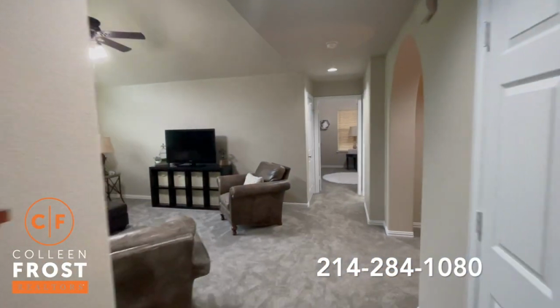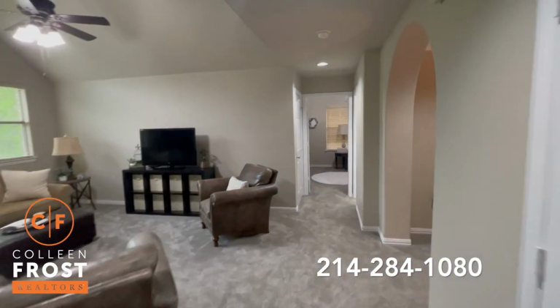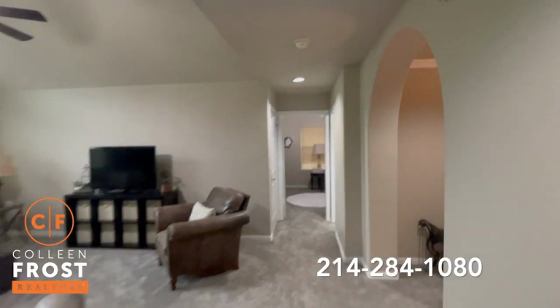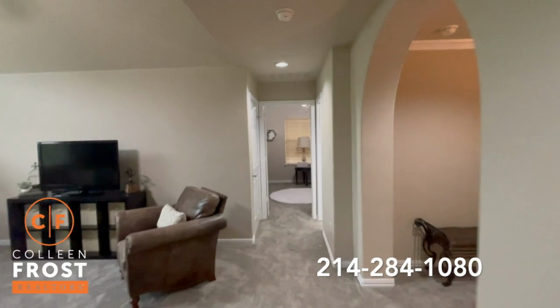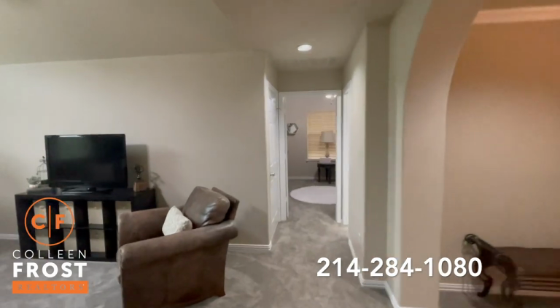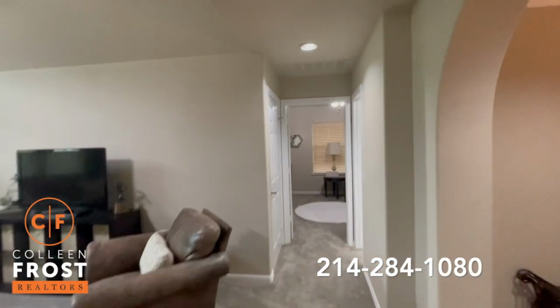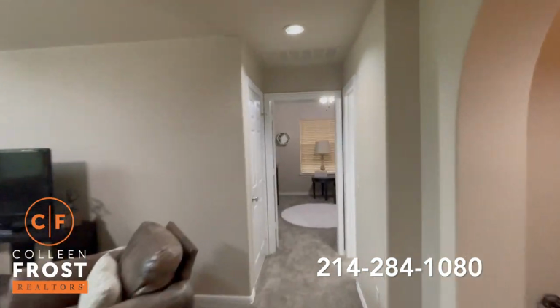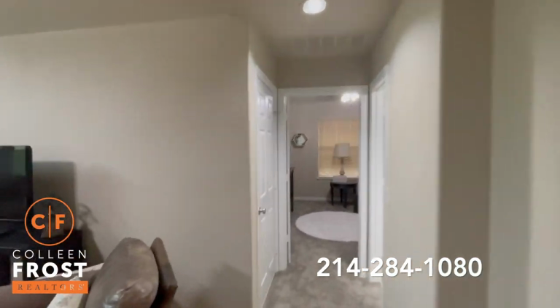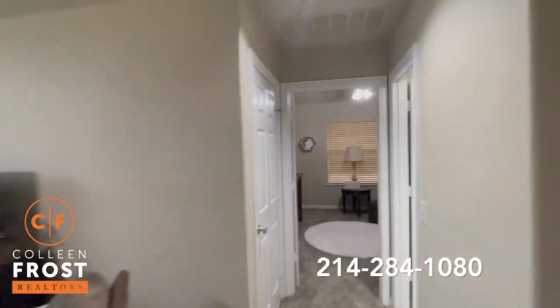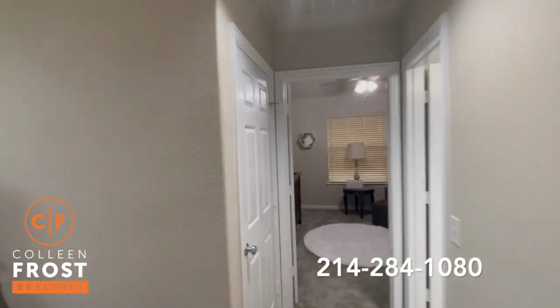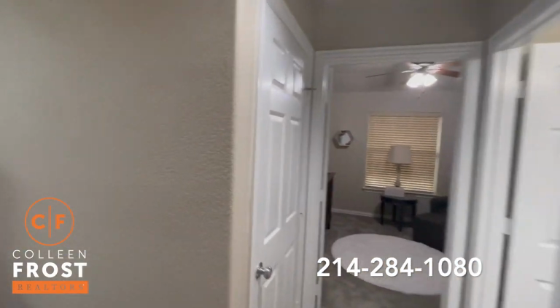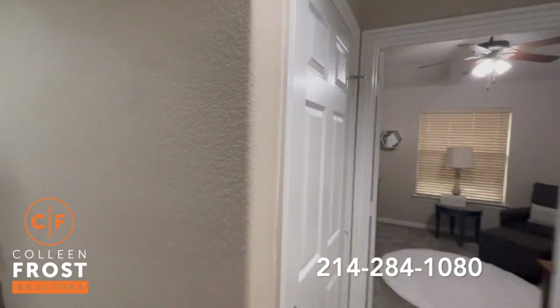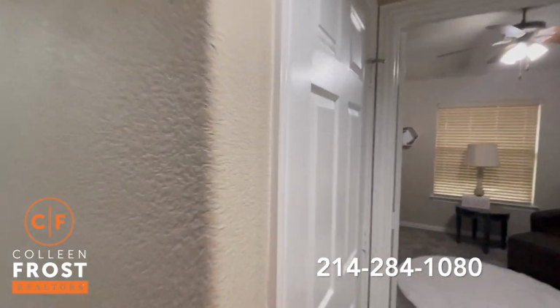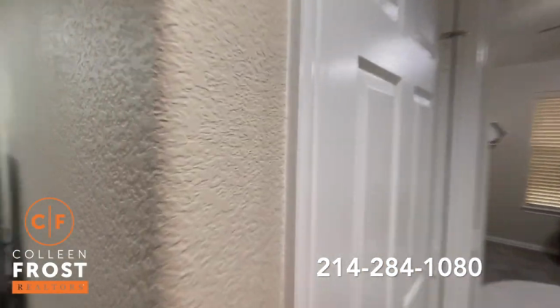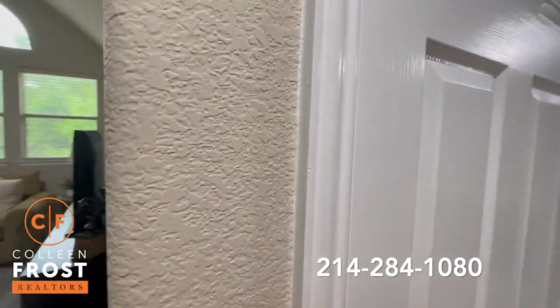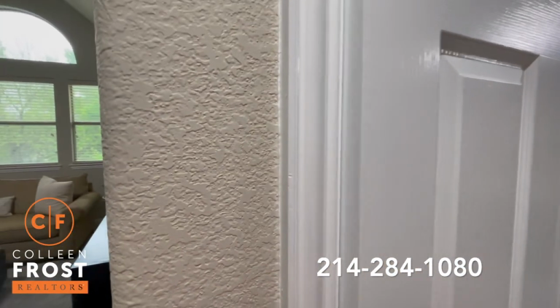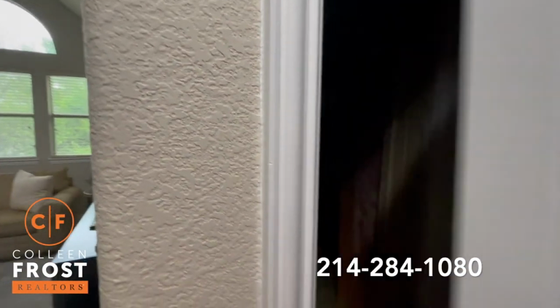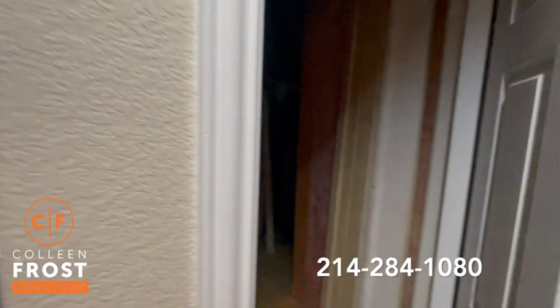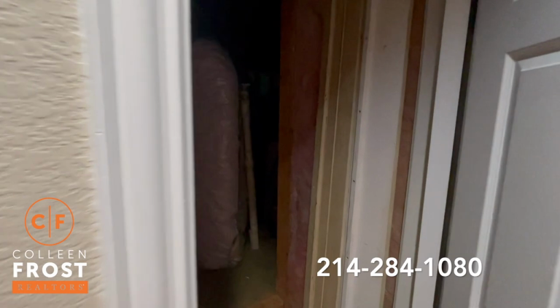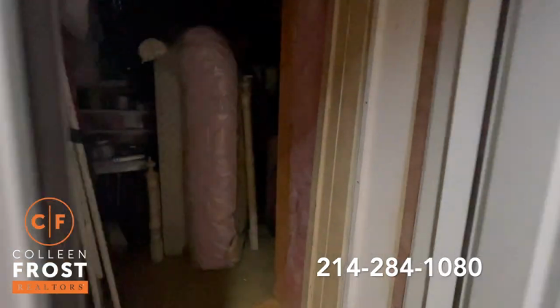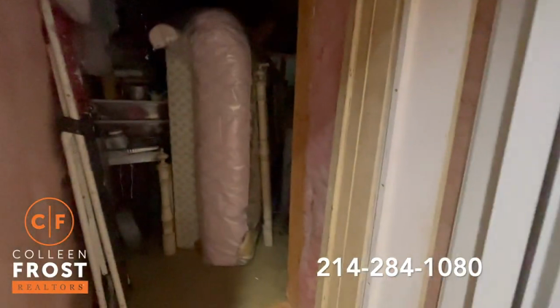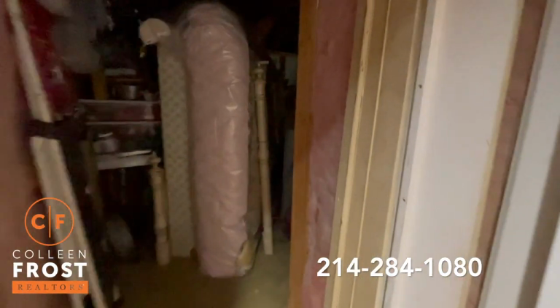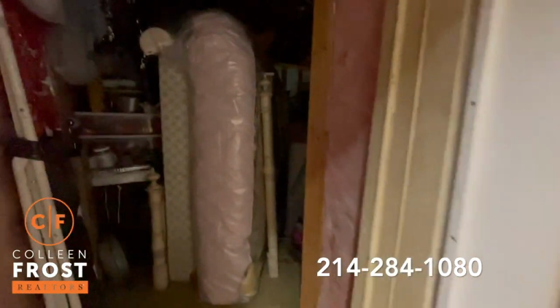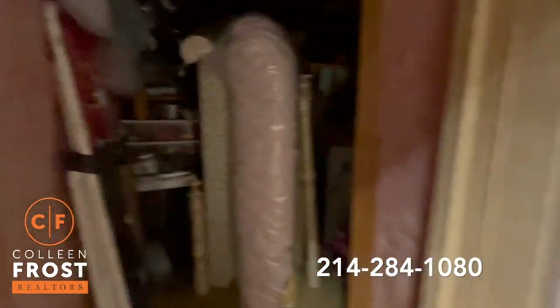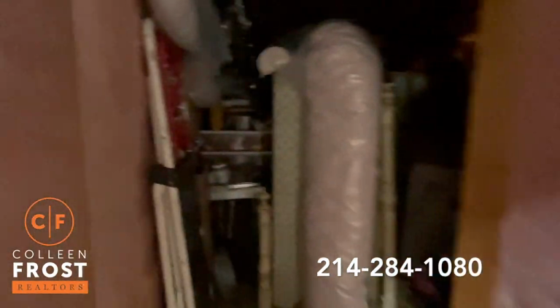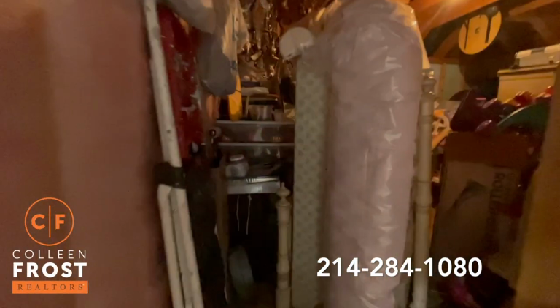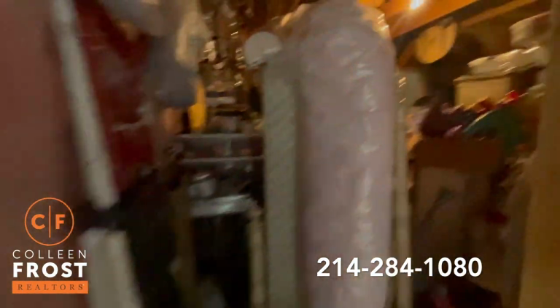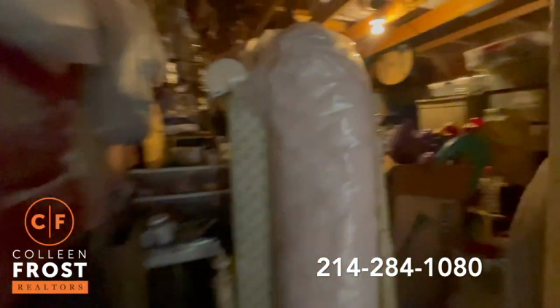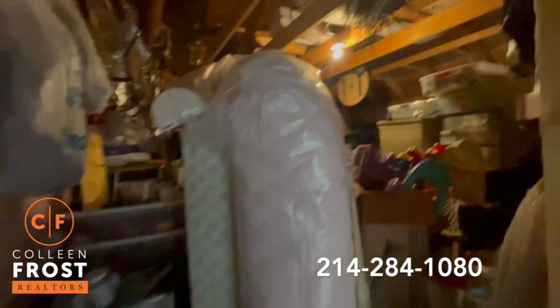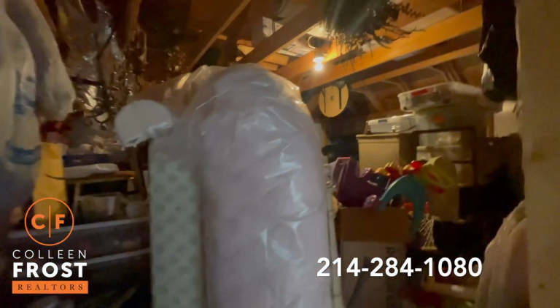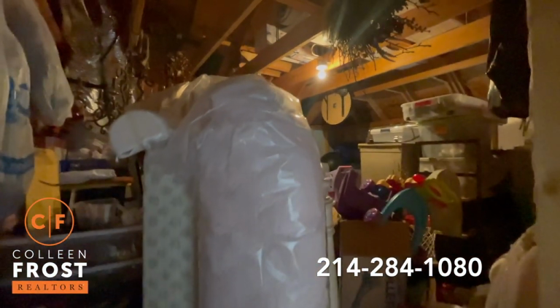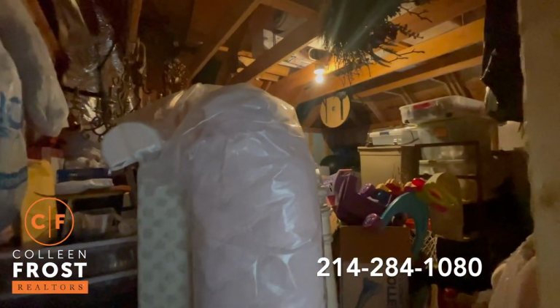And then here we have our bonus room. This could be an additional bedroom — it's a great Texas basement with tons of storage.